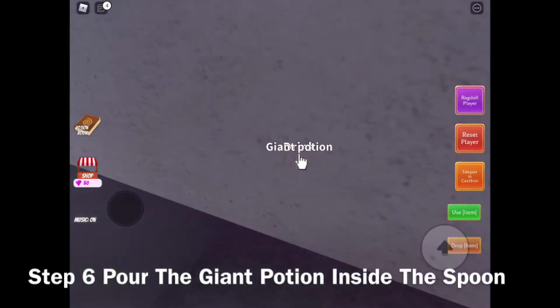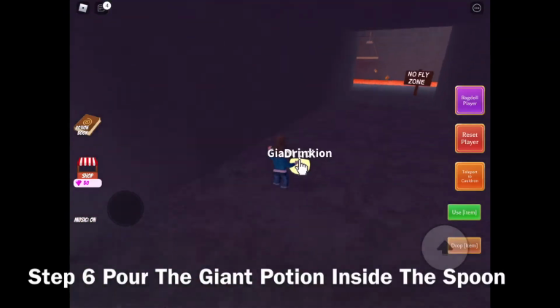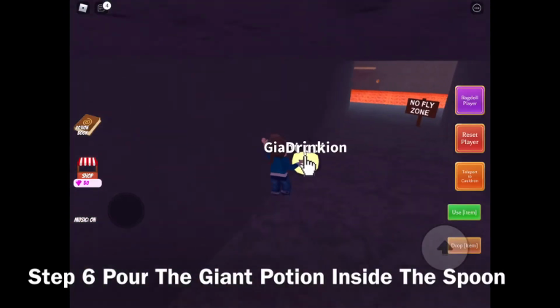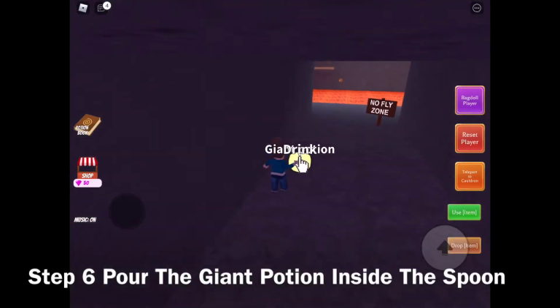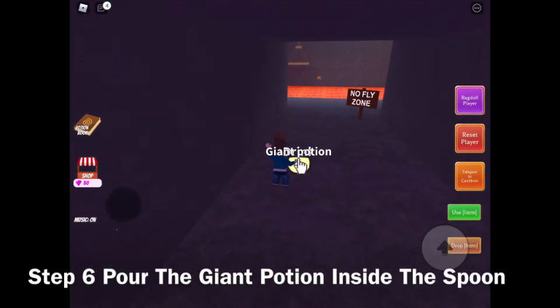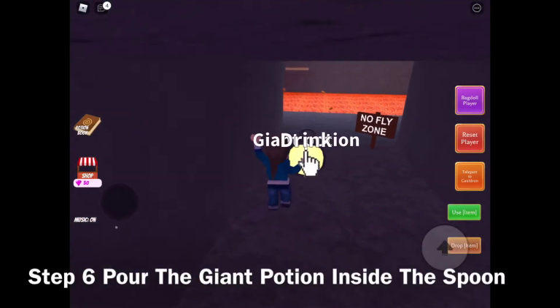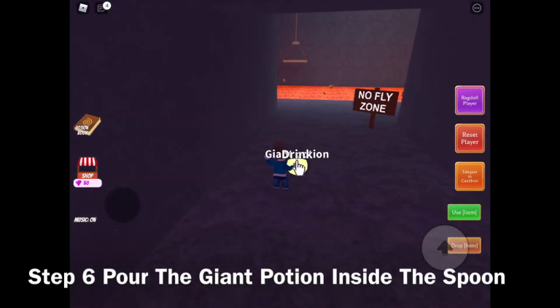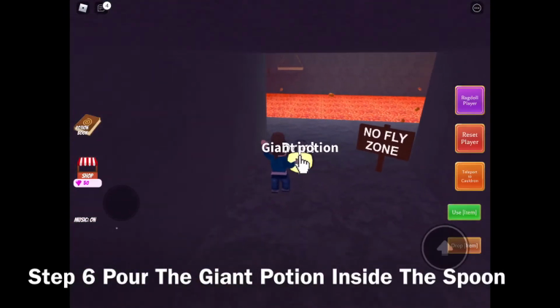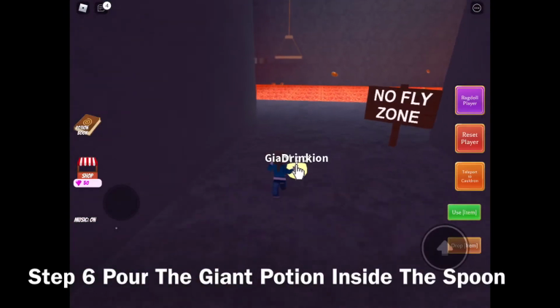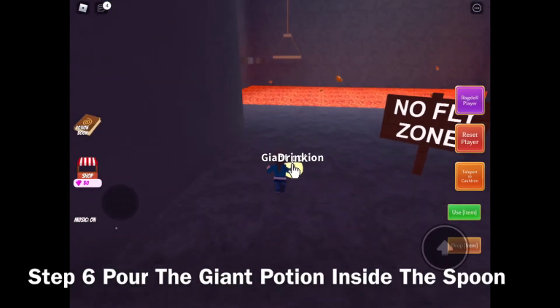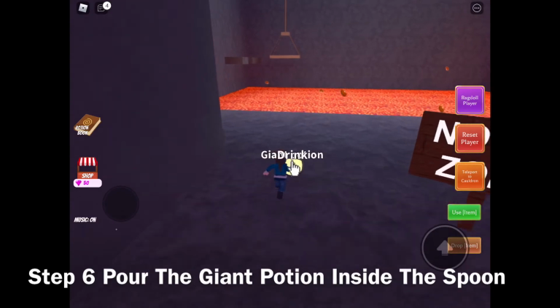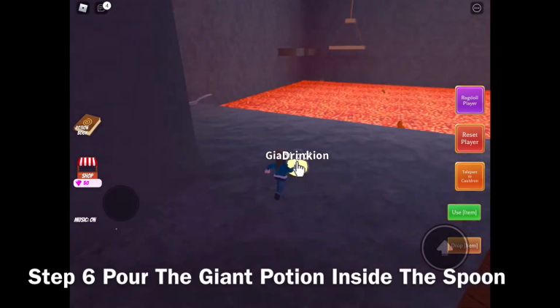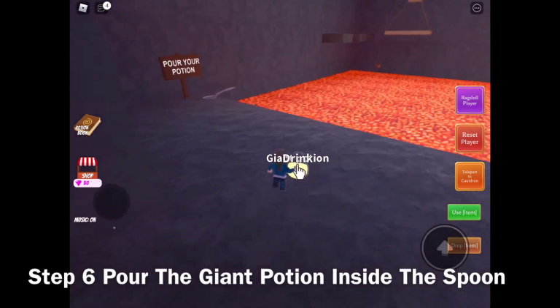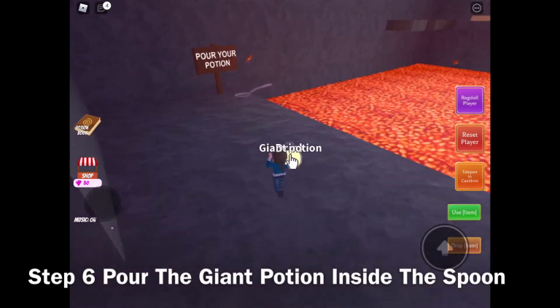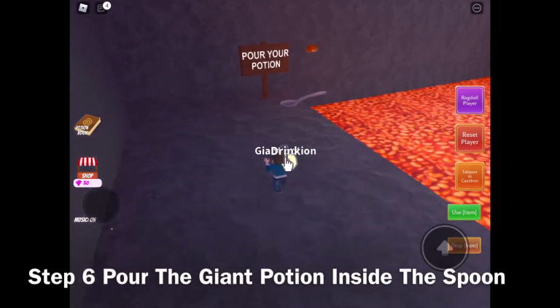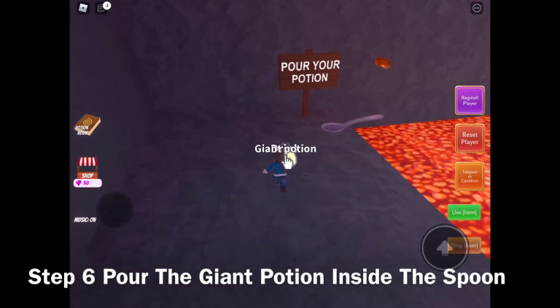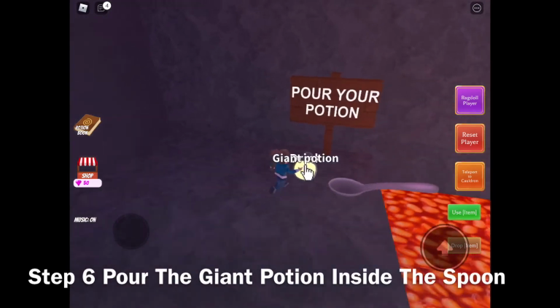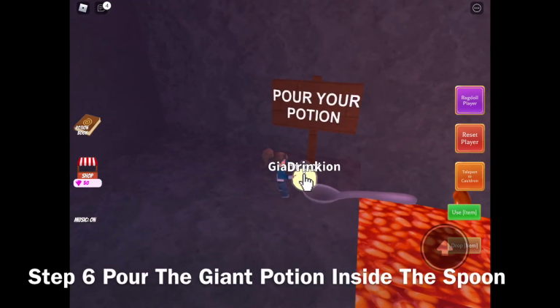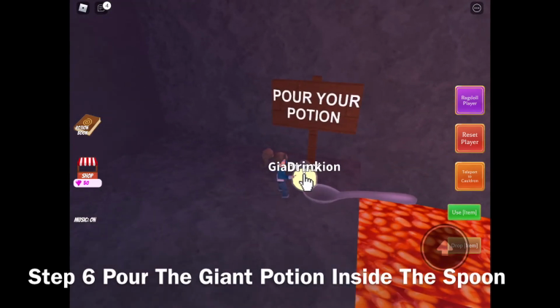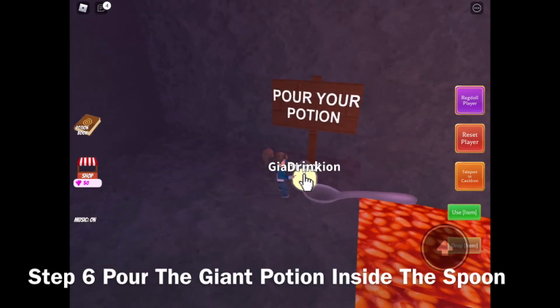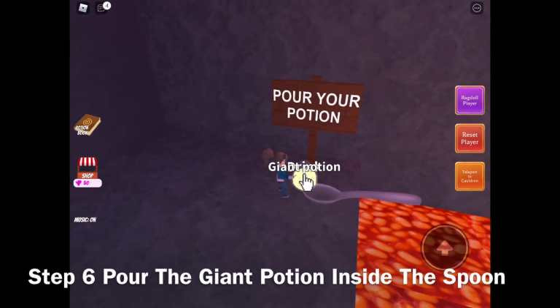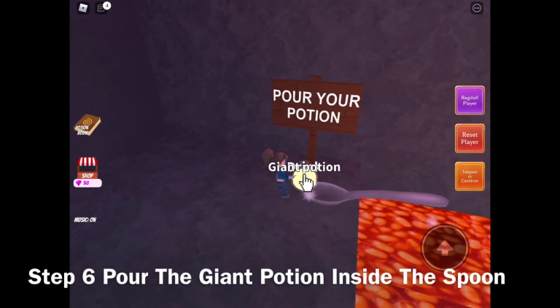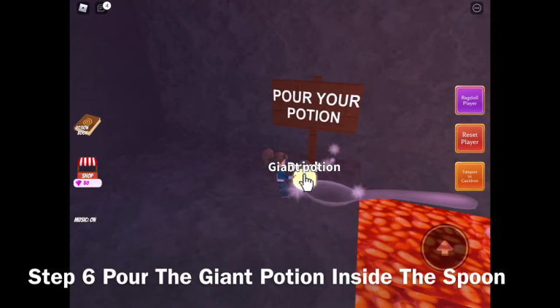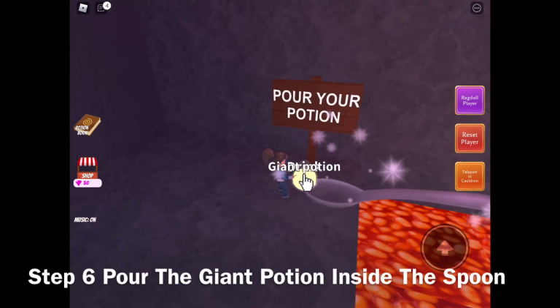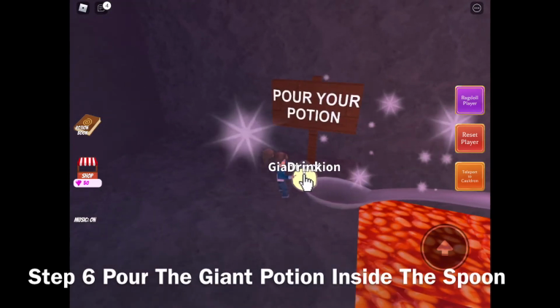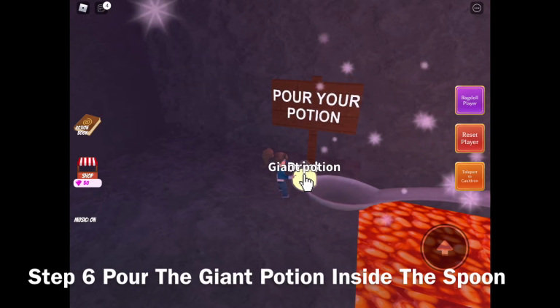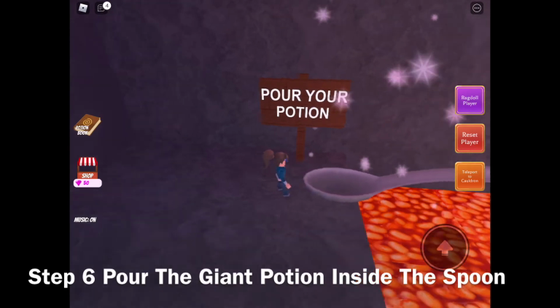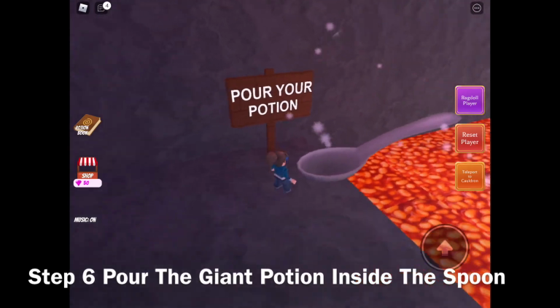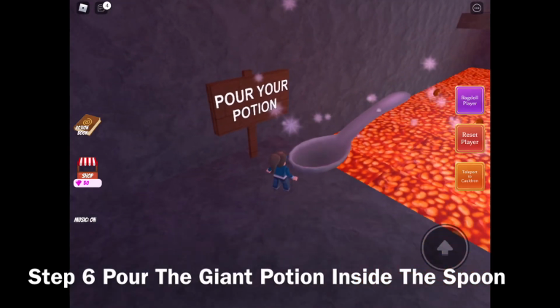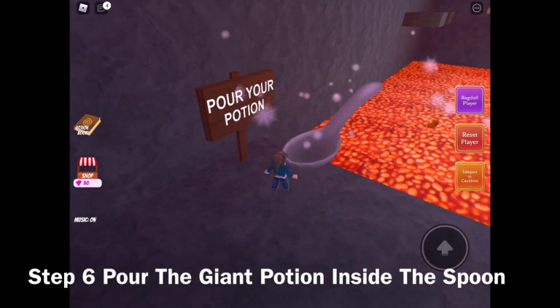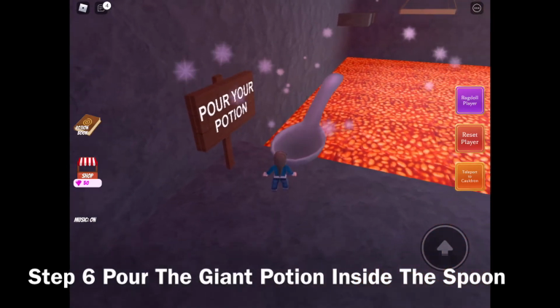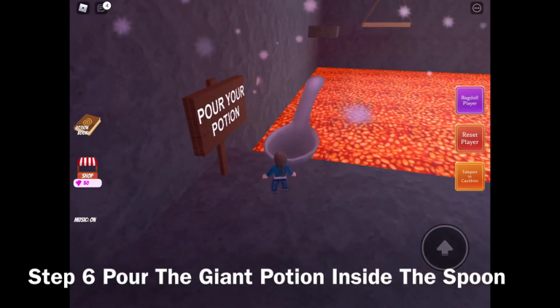Step 6: pour the giant potion inside the spoon. In order to do this, you must tap on the spoon, either with your mouse or your finger.